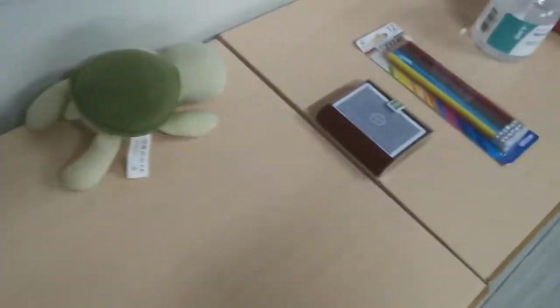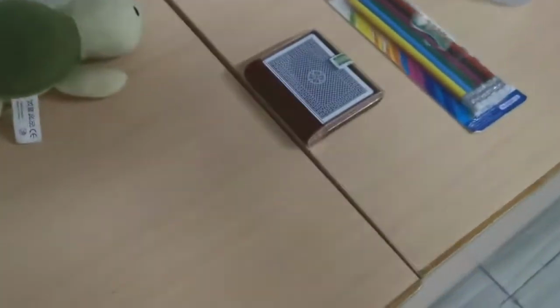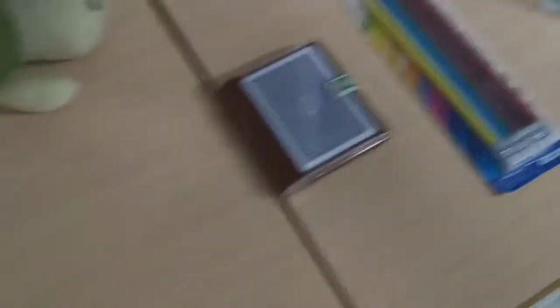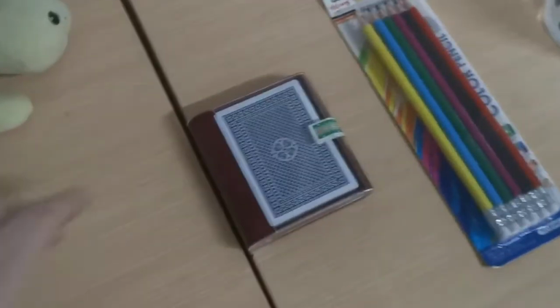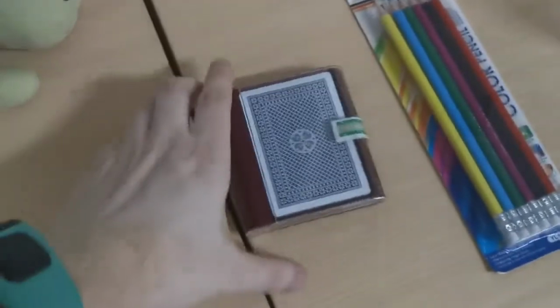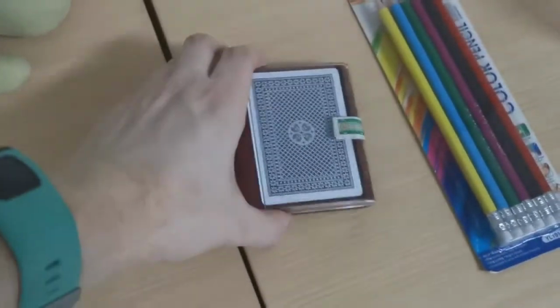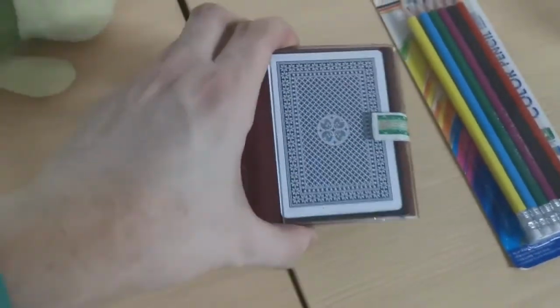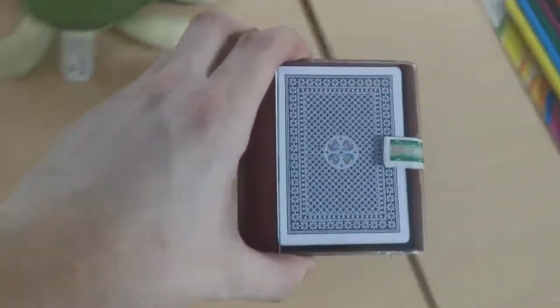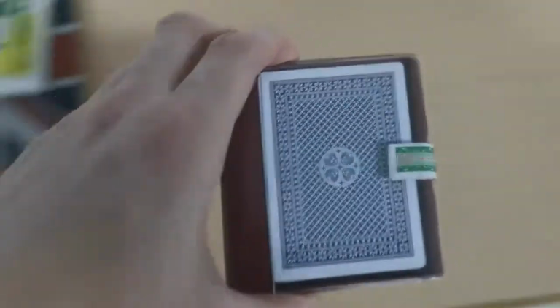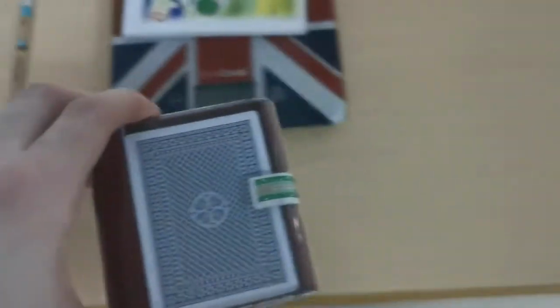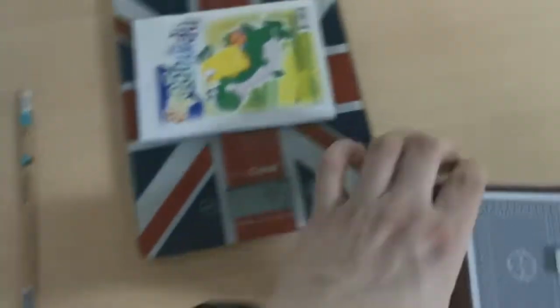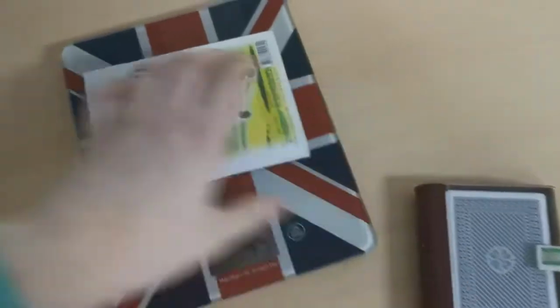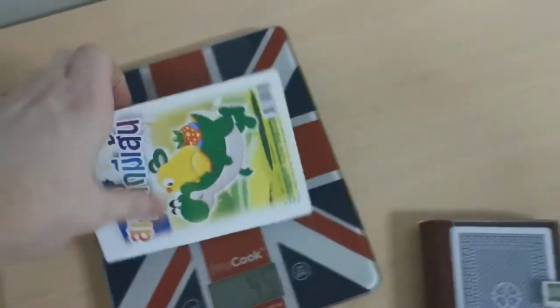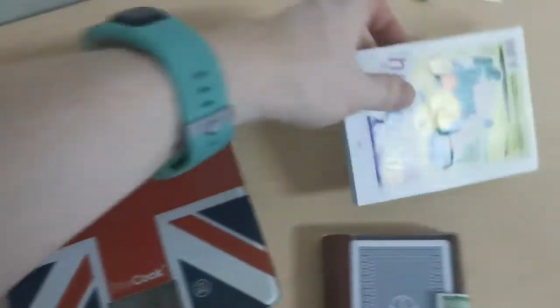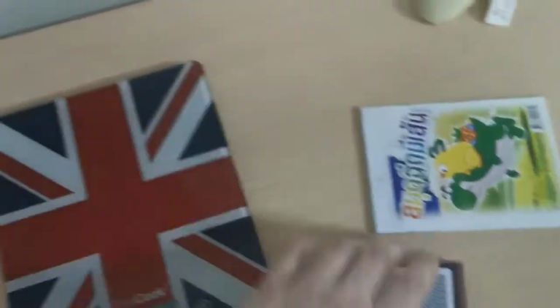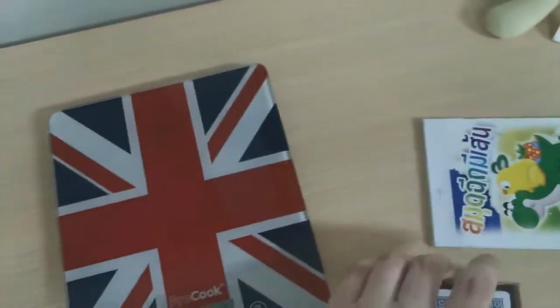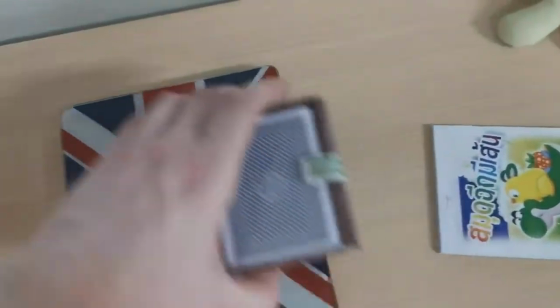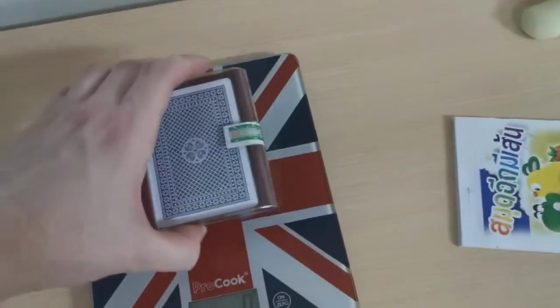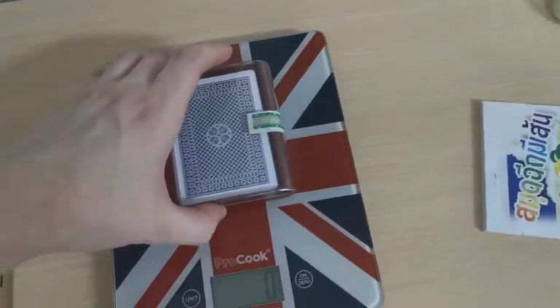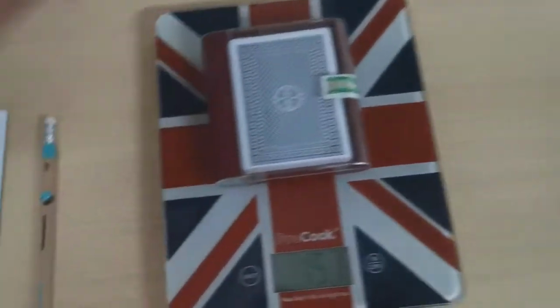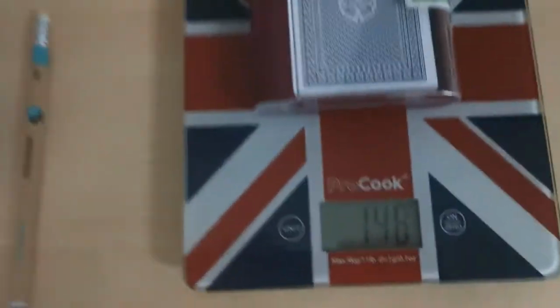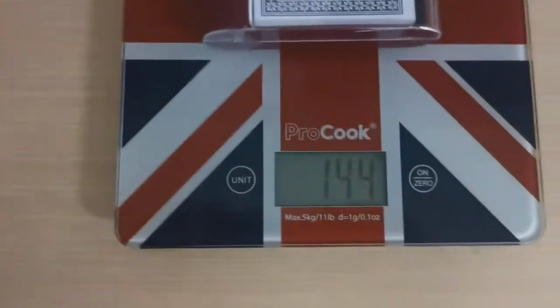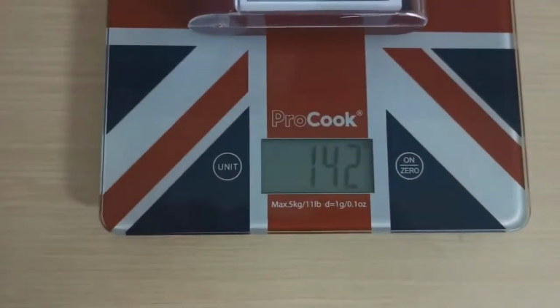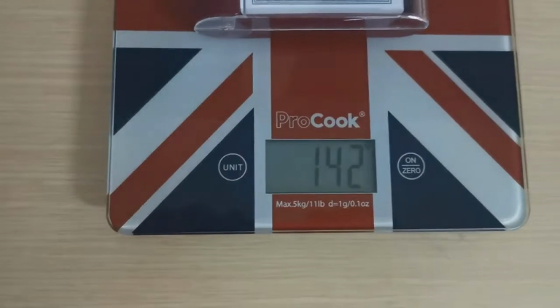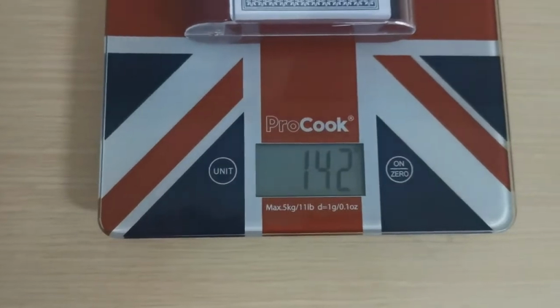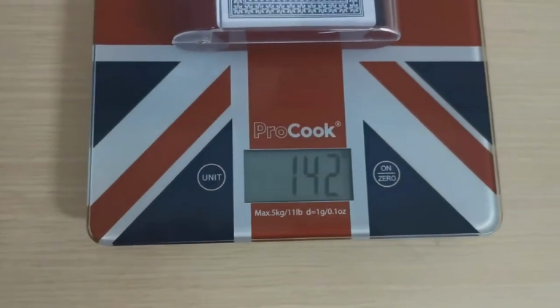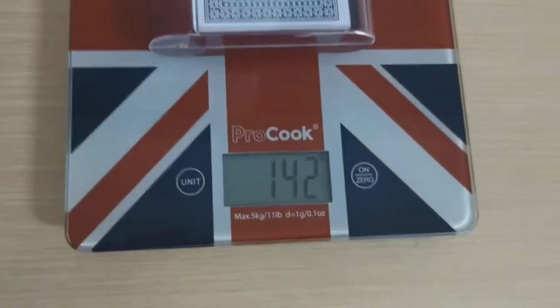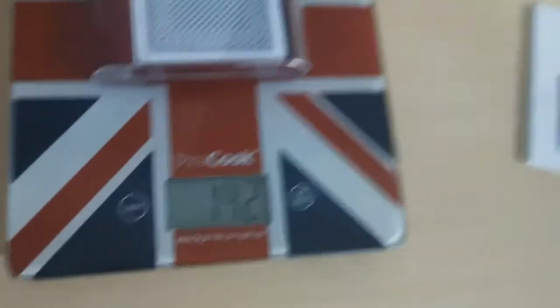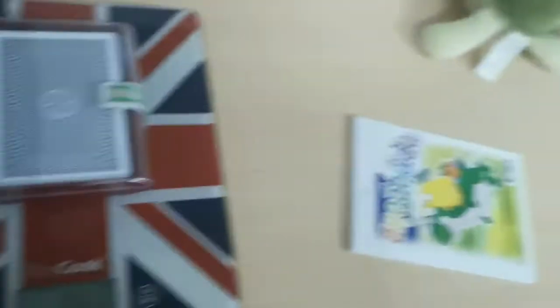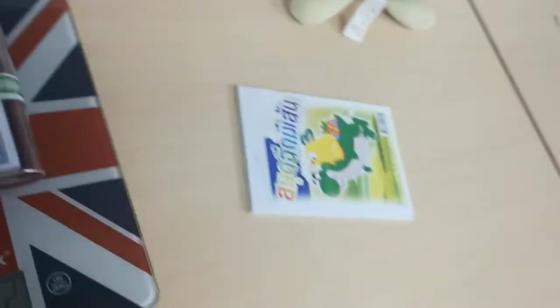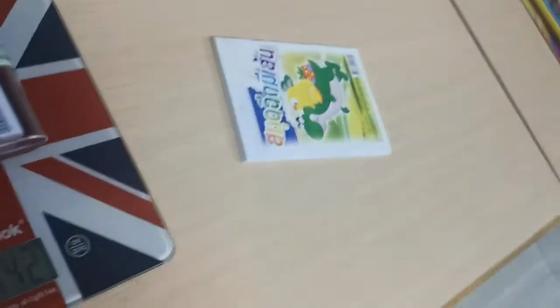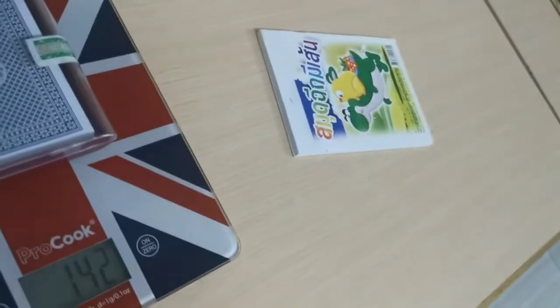And then I have a pack of cards. Let's see if the pack of cards weighs more or less. The pack of cards weighs 142 grams.